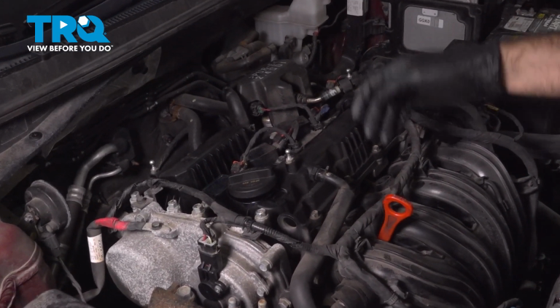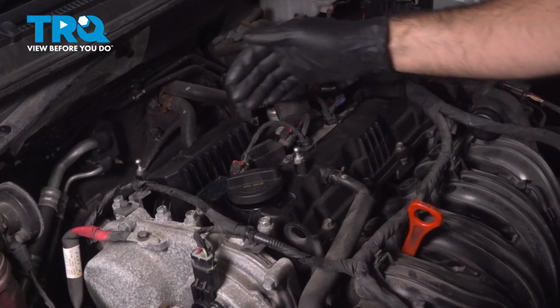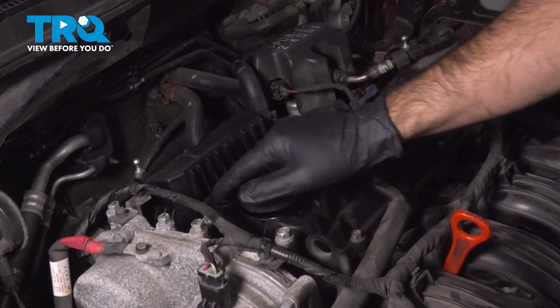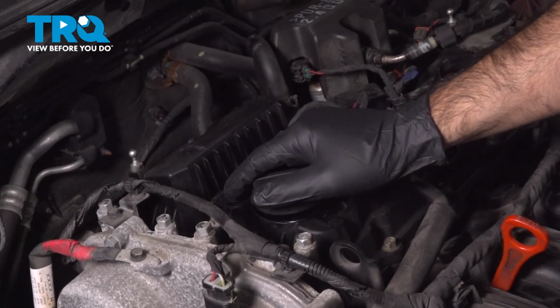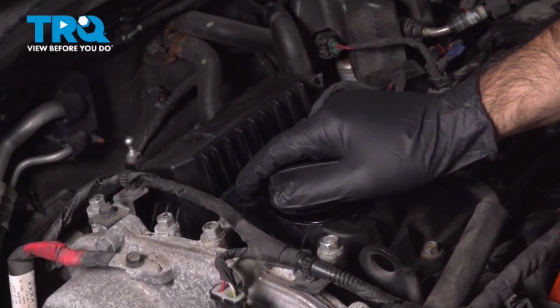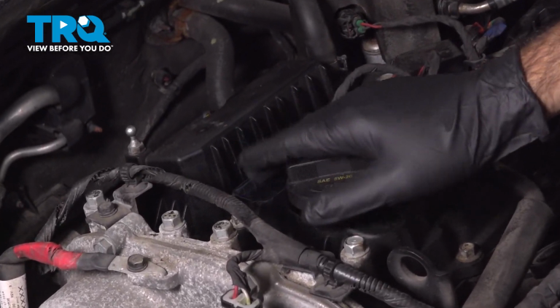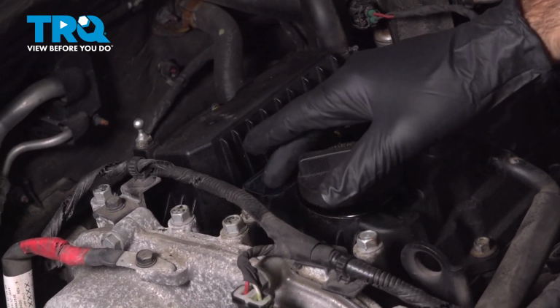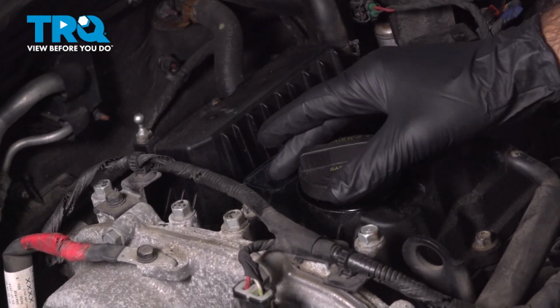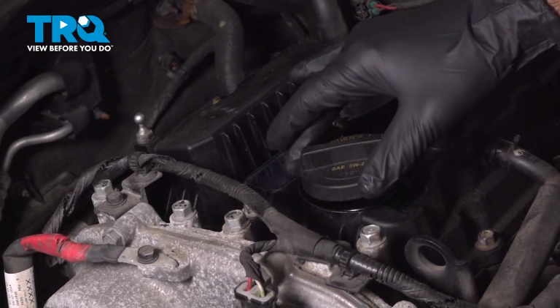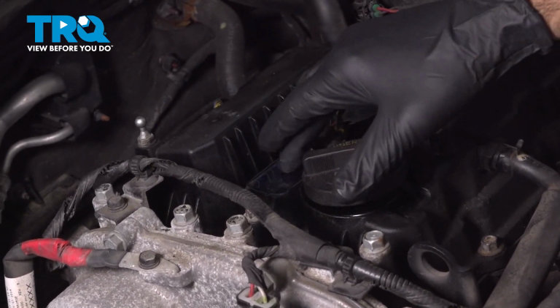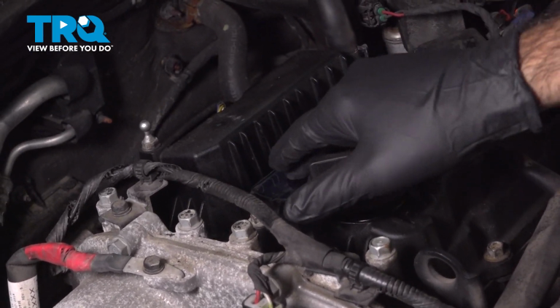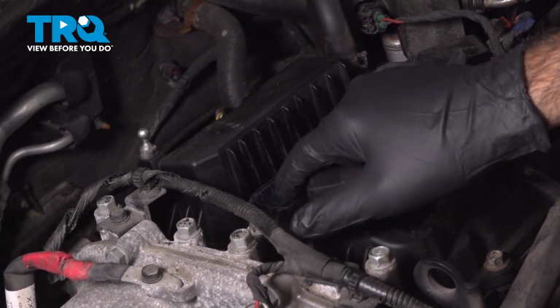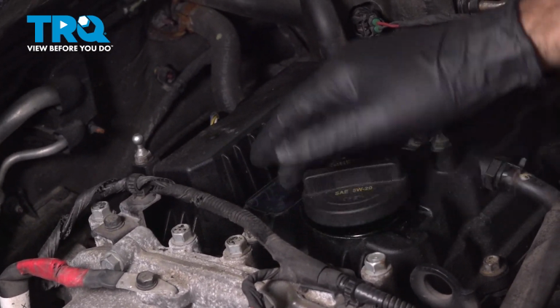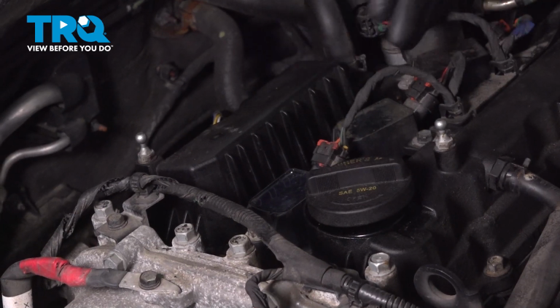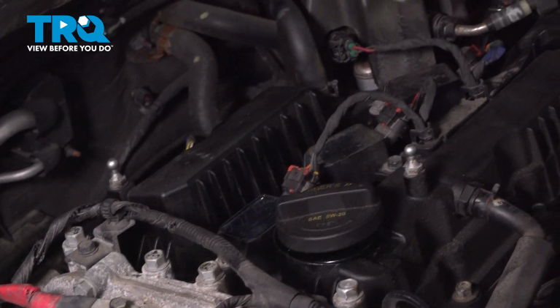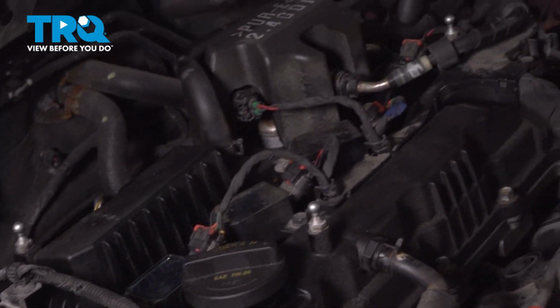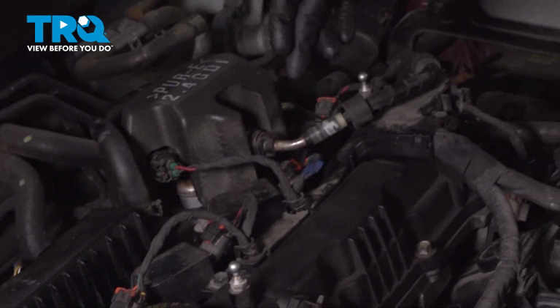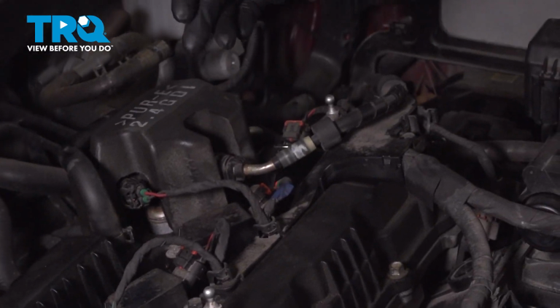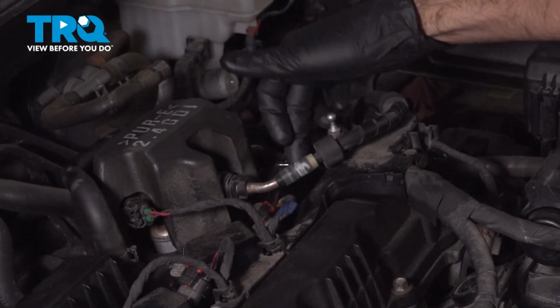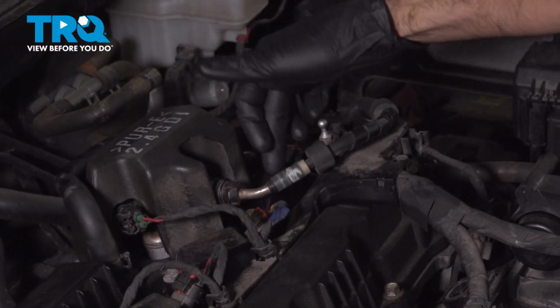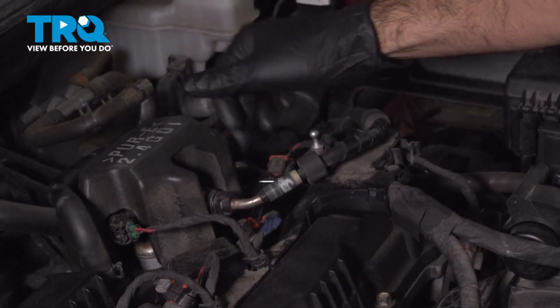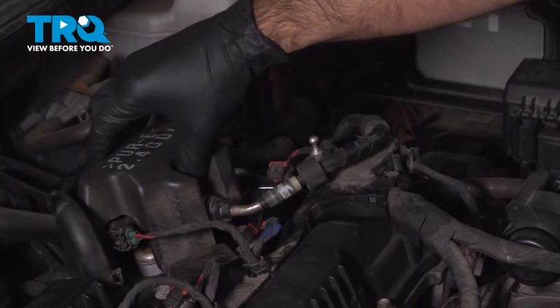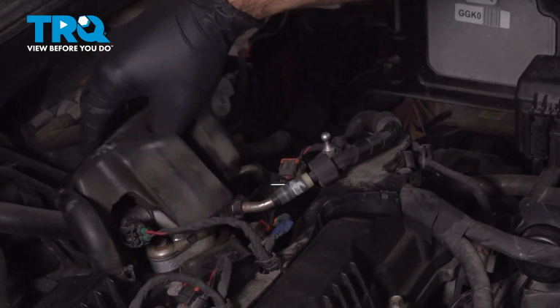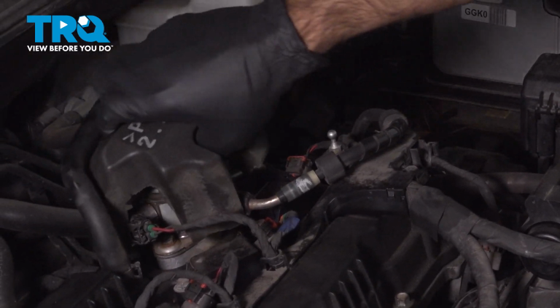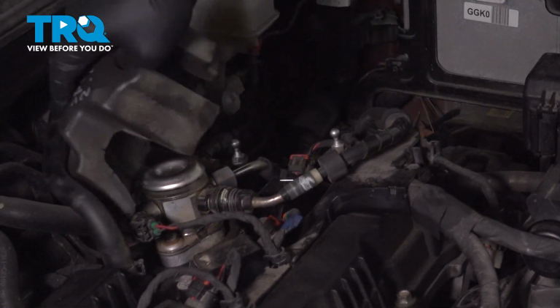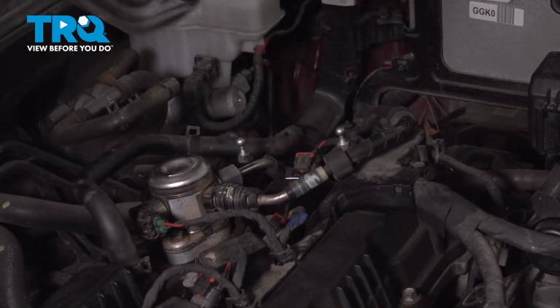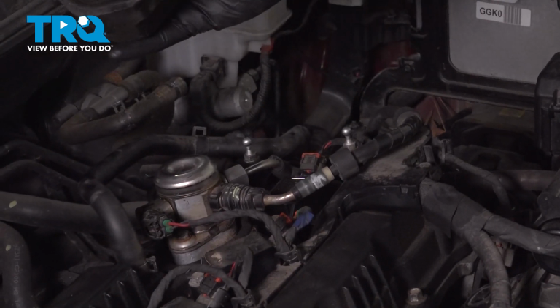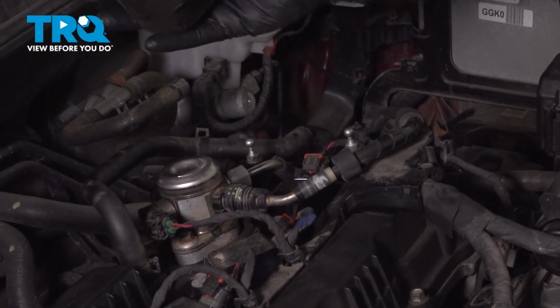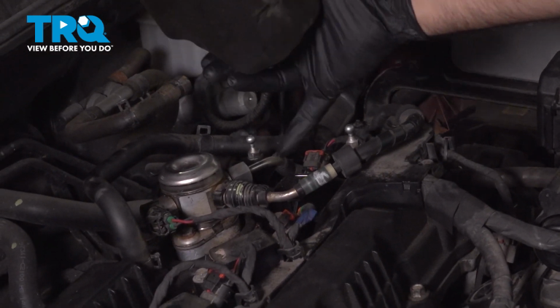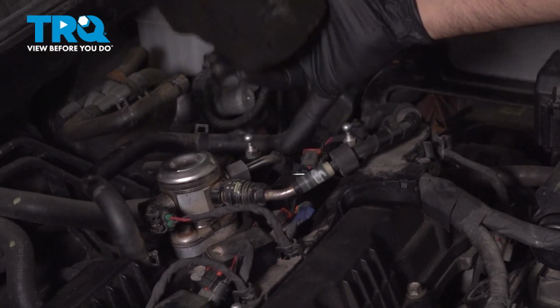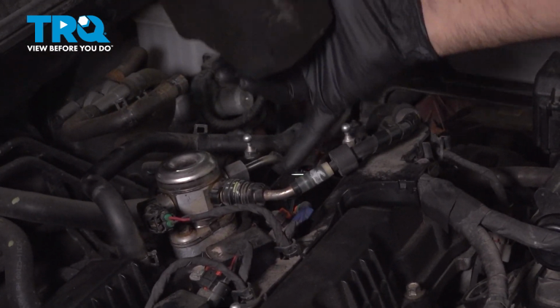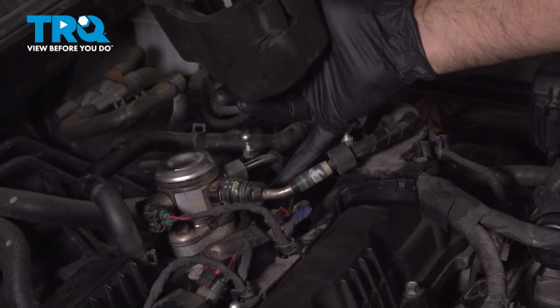So we're going to get to a spark plug. We're going to do this spark plug here underneath this coil. They're all pretty much the same. The only difference is this last one — you'll need to remove this rubber cover to remove this coil.